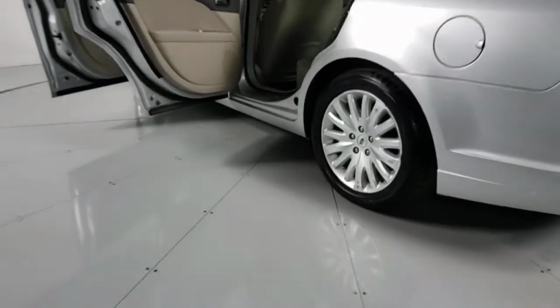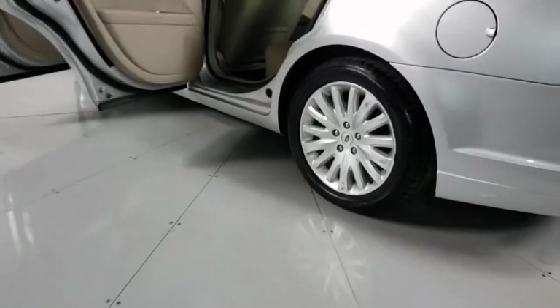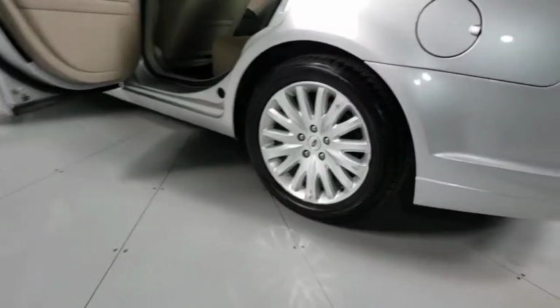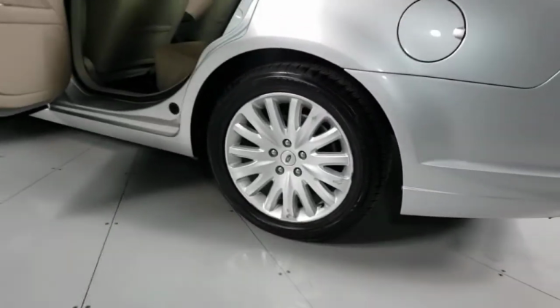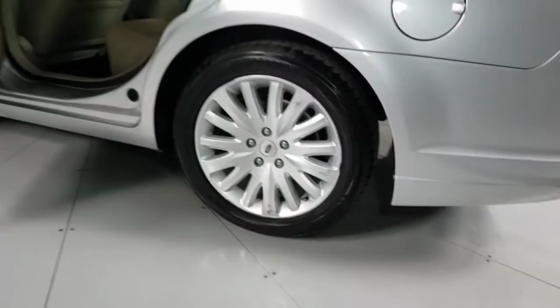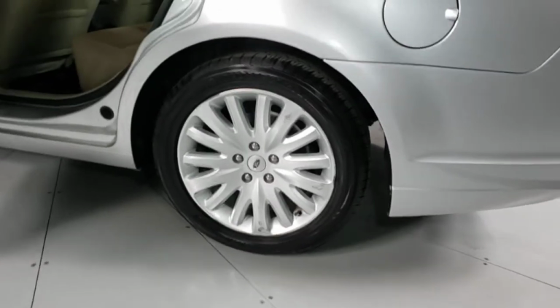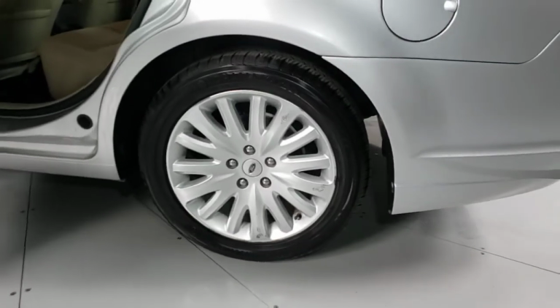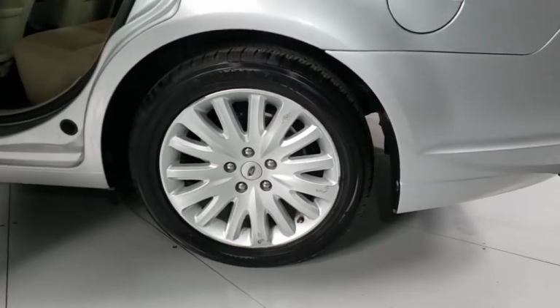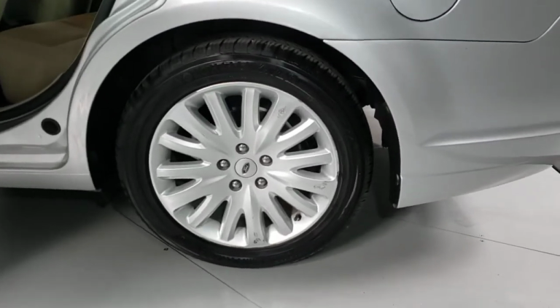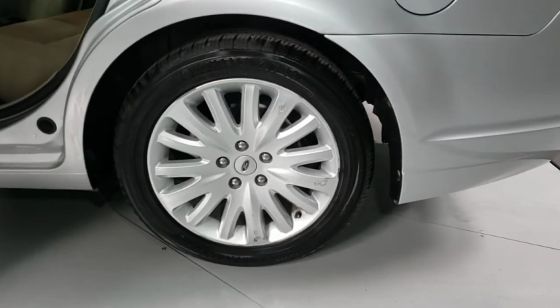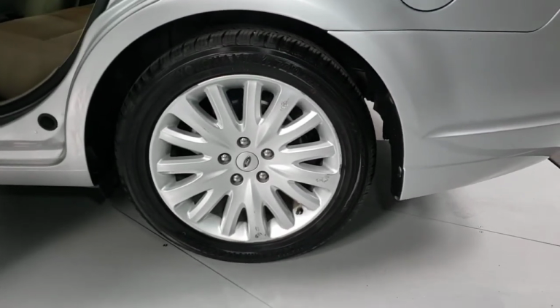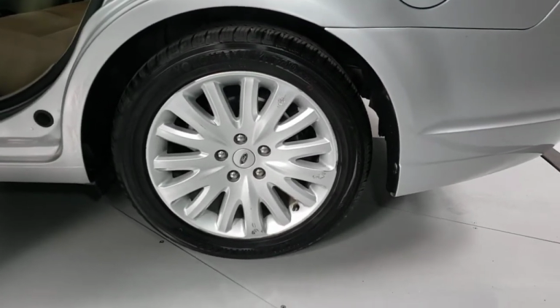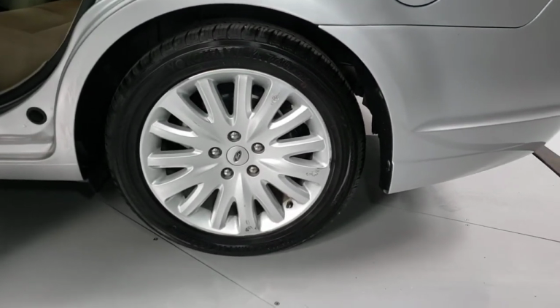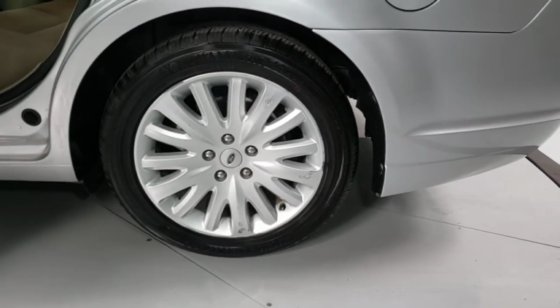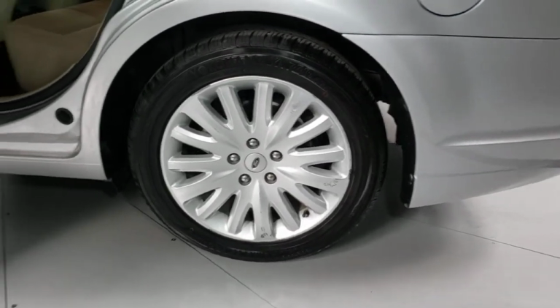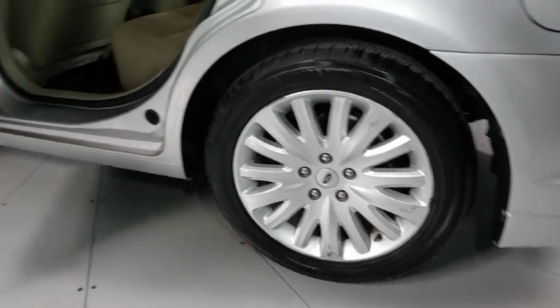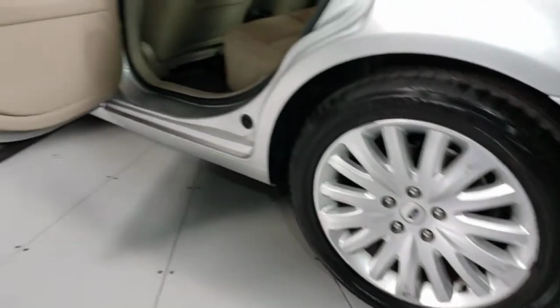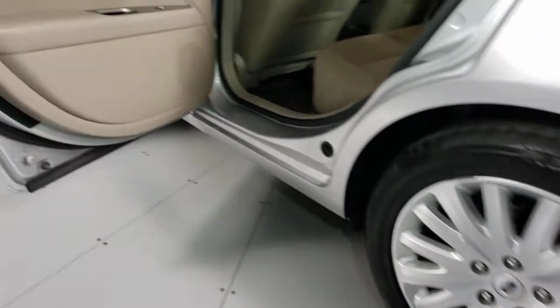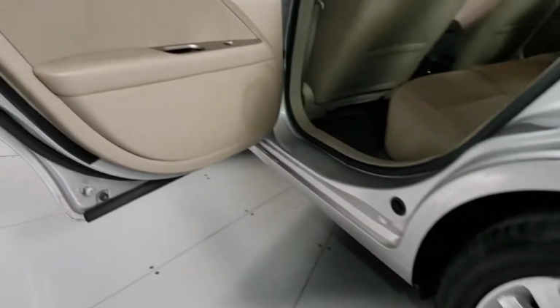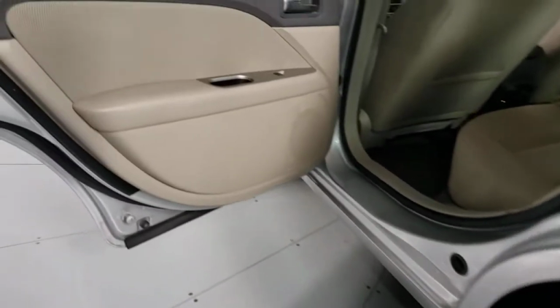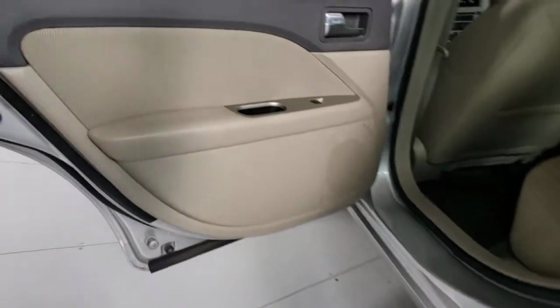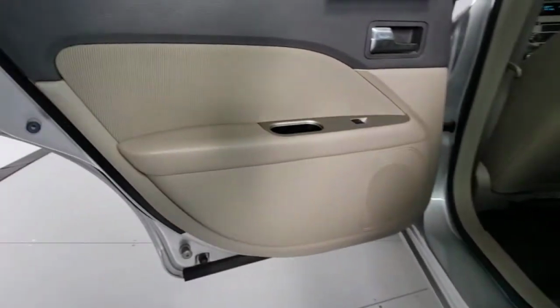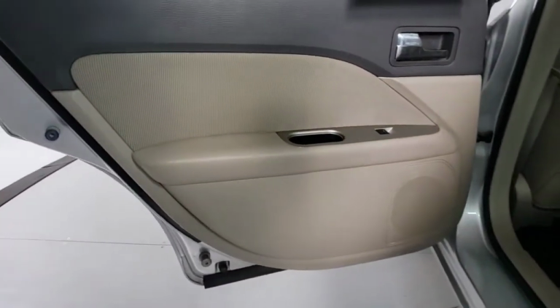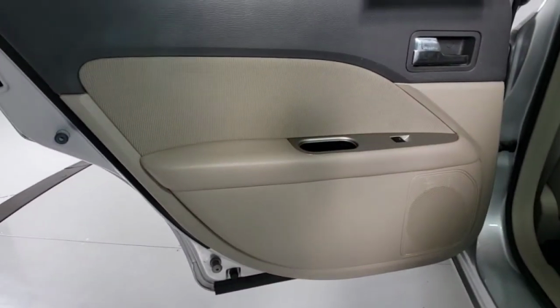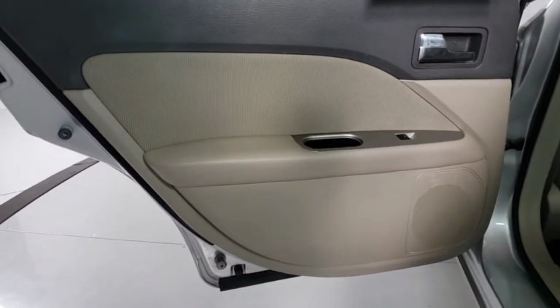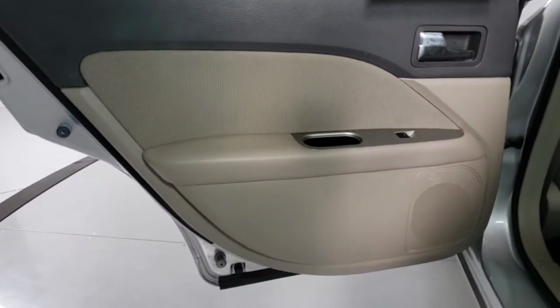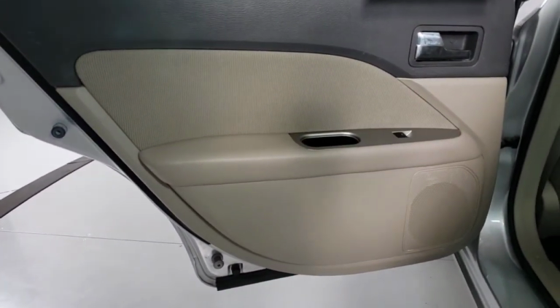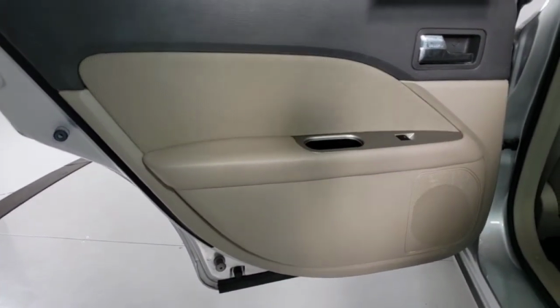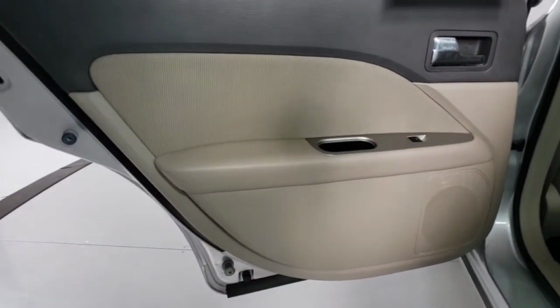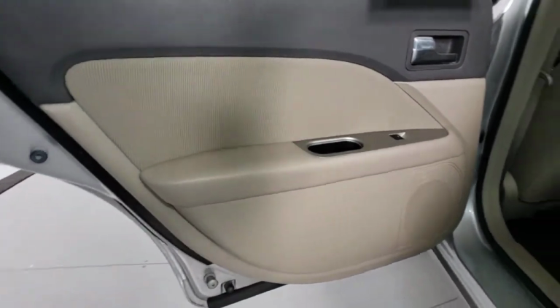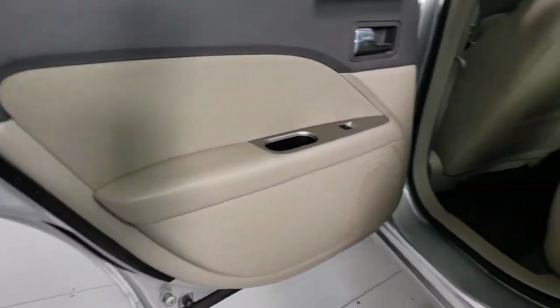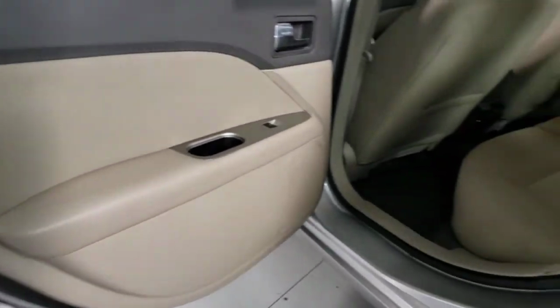Feel the confidence that comes from making your daily drive in this efficient 4-door with an upscale feel. Our knowledgeable staff will take care of every detail and give you an outstanding test drive experience.